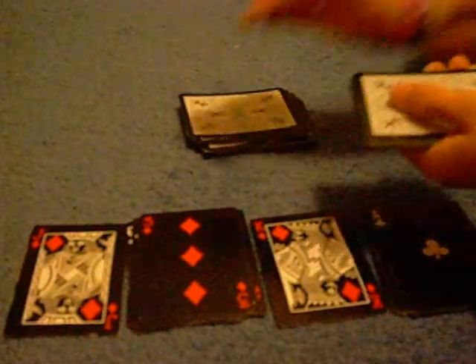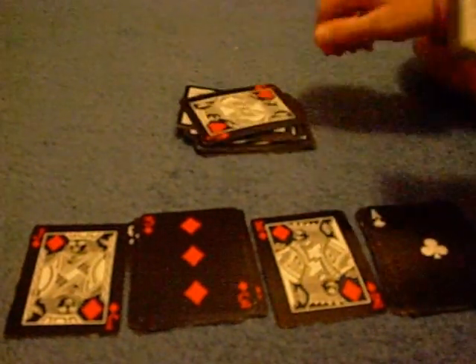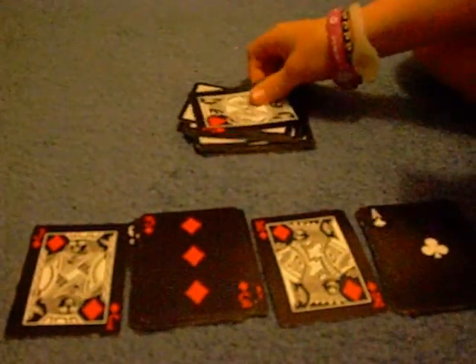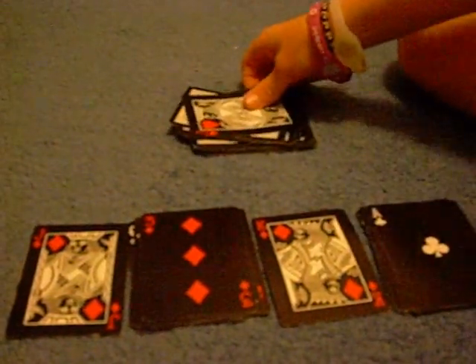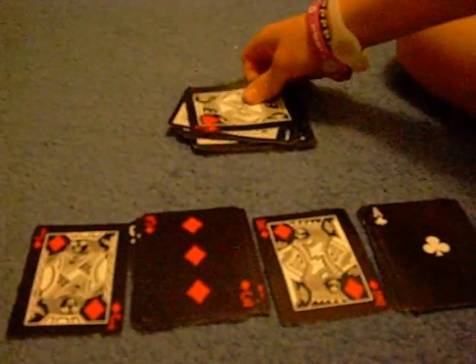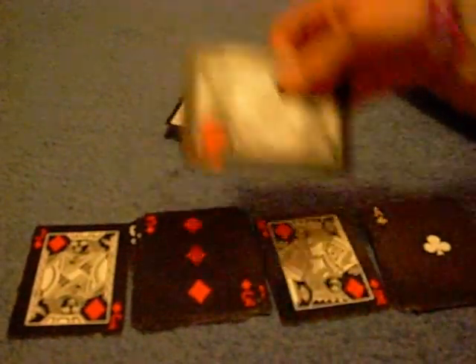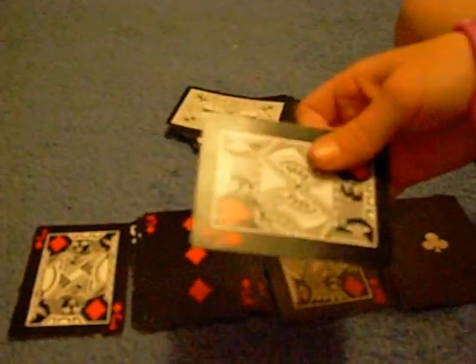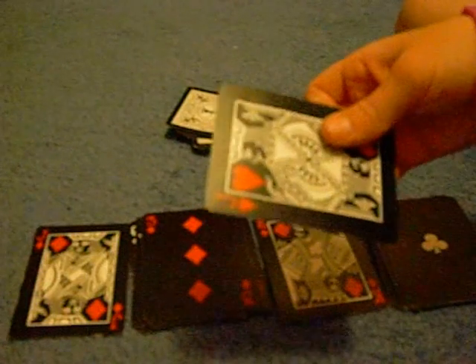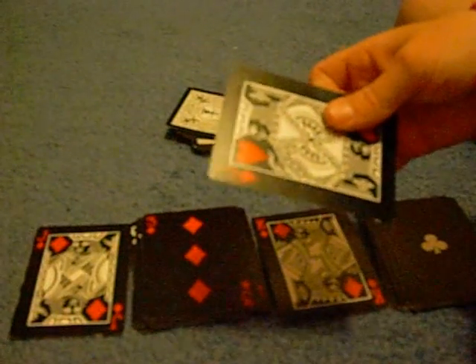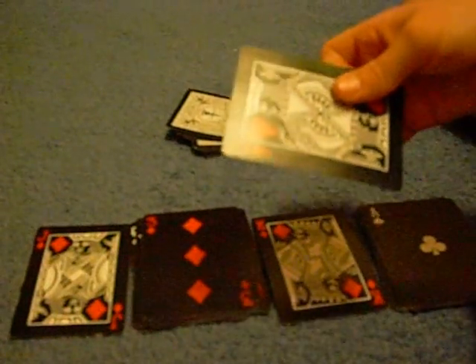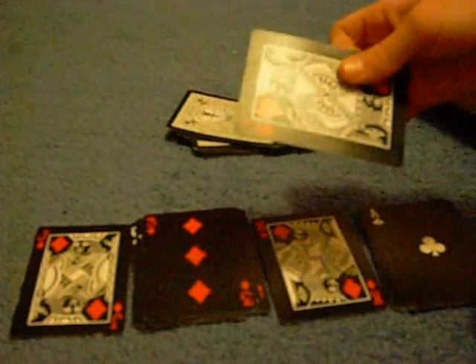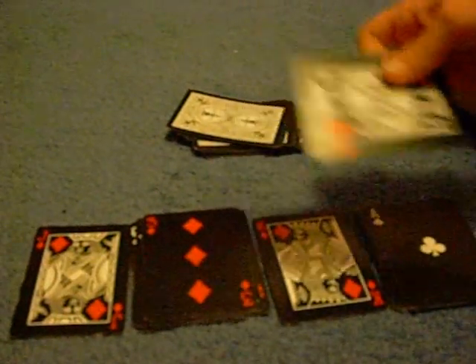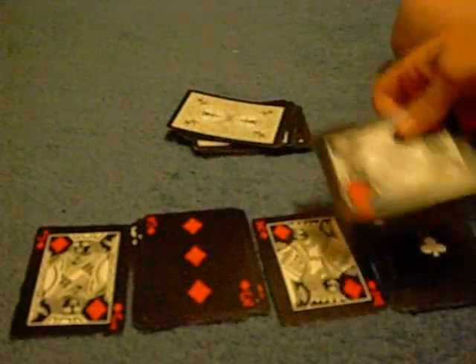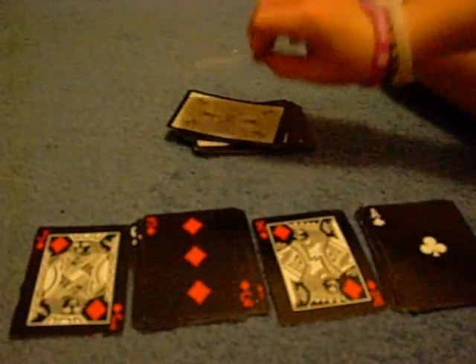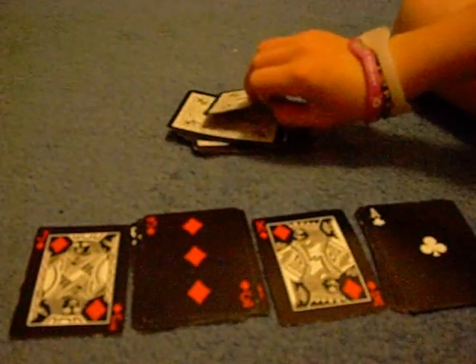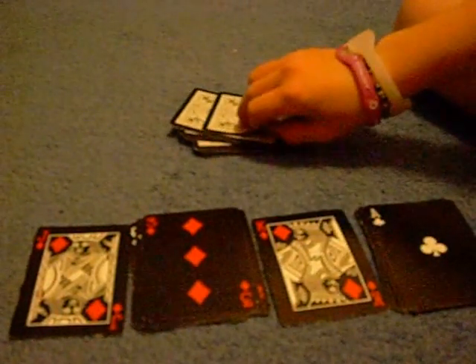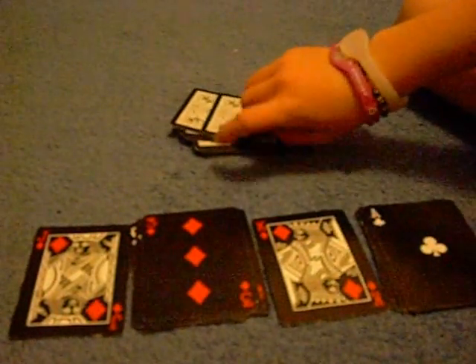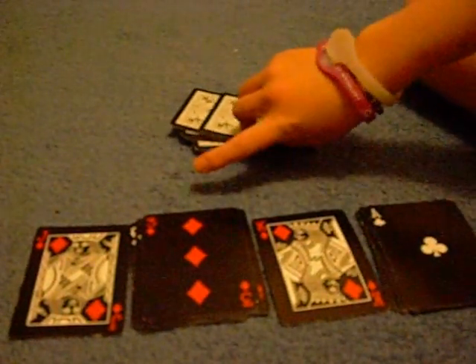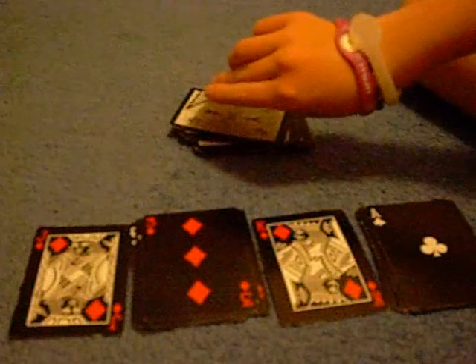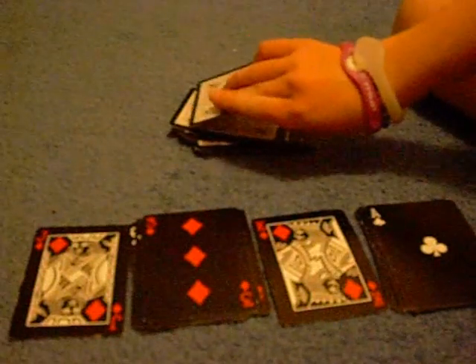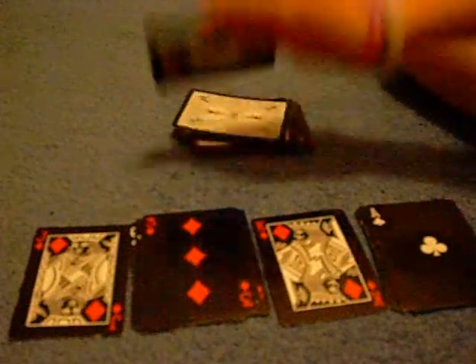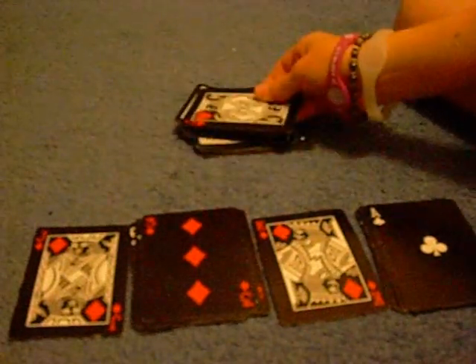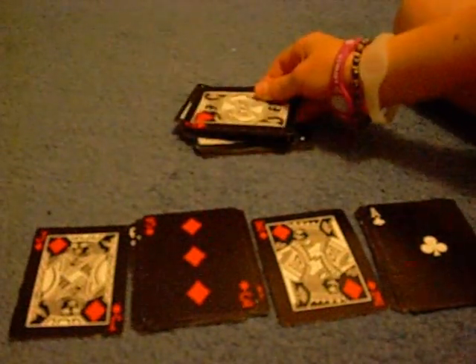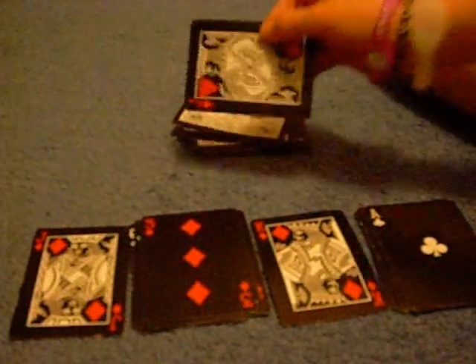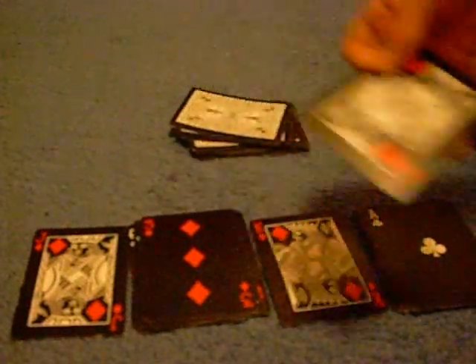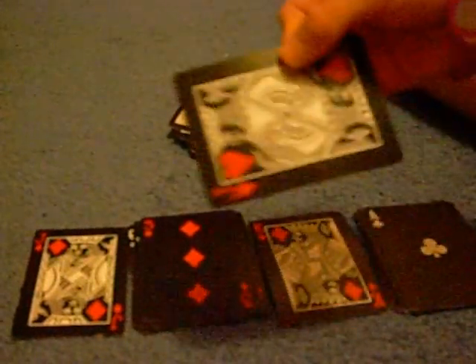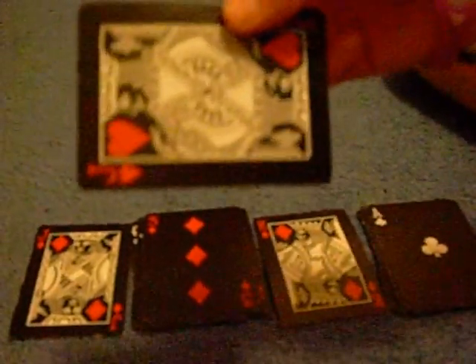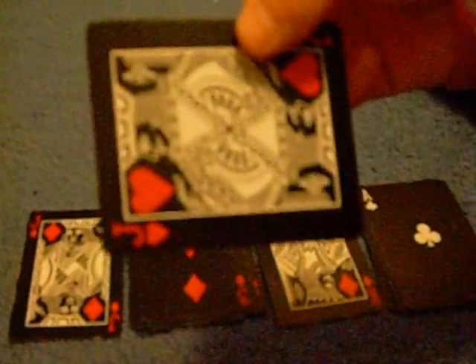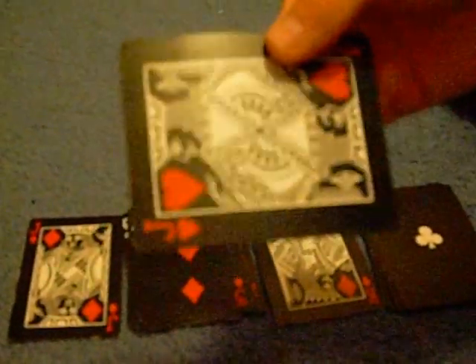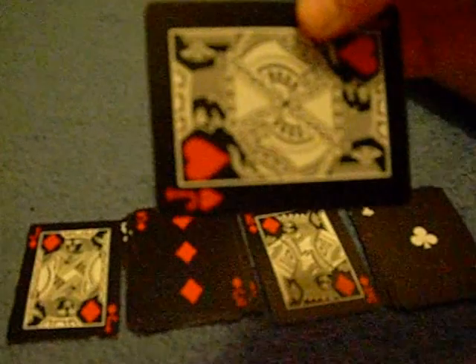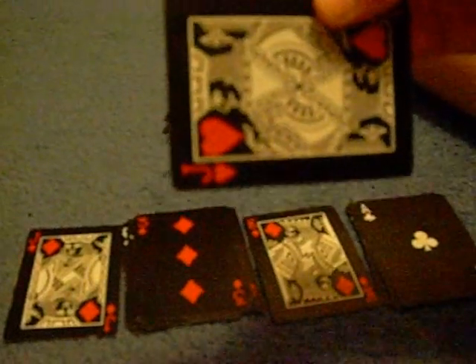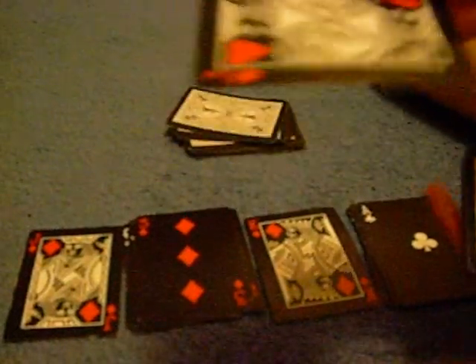Ace. Say the last card was a three — you go one, two, three, and that's the ace. So there it is — that's it, another self-working magic trick!